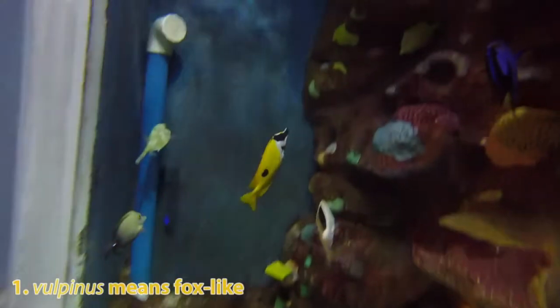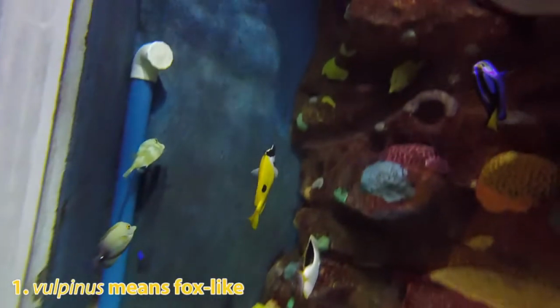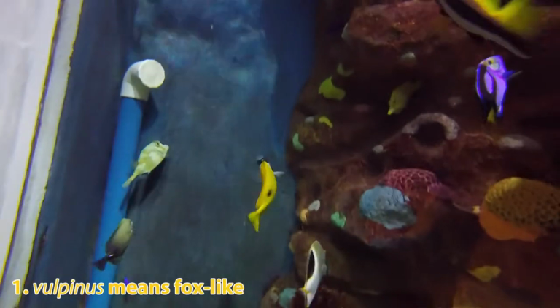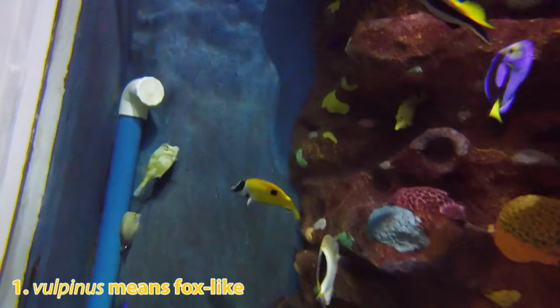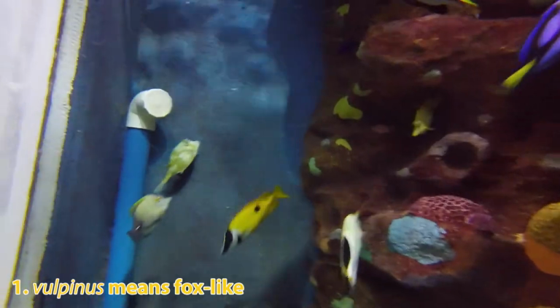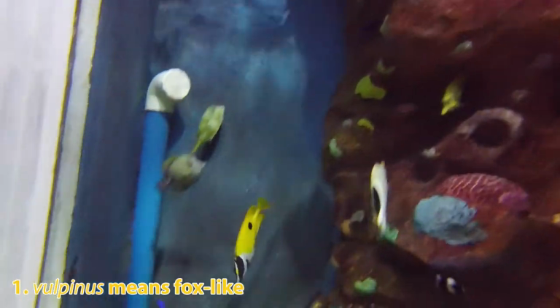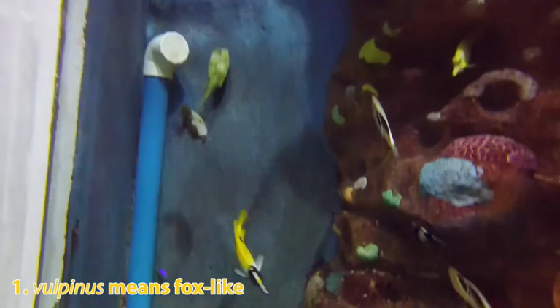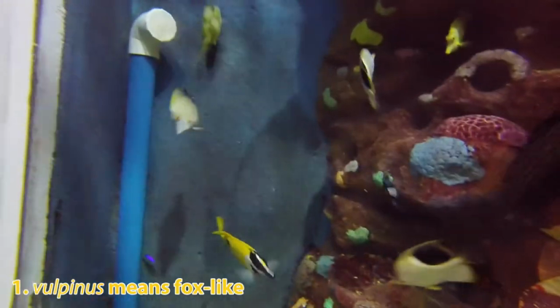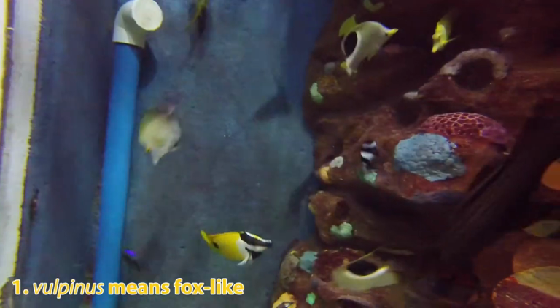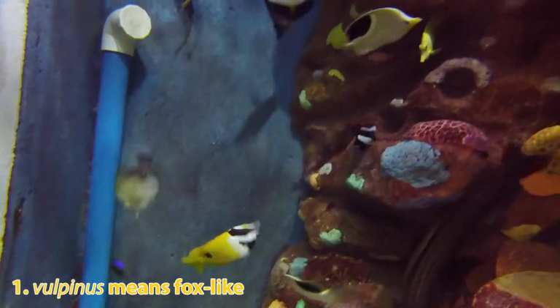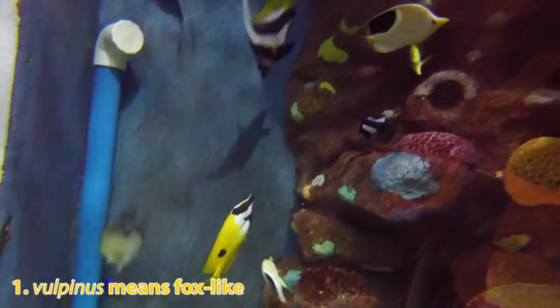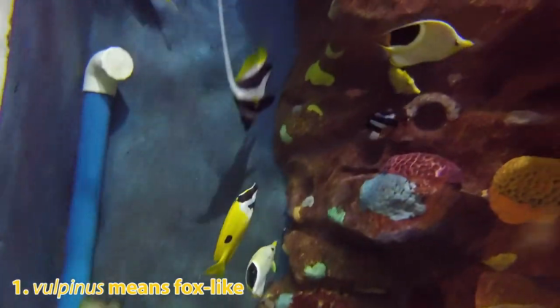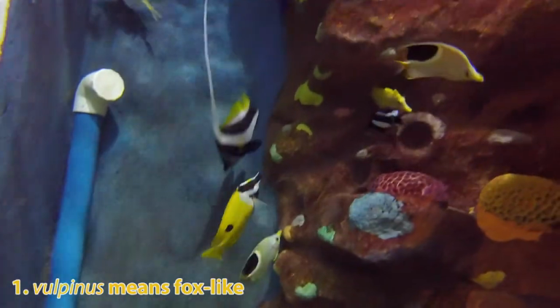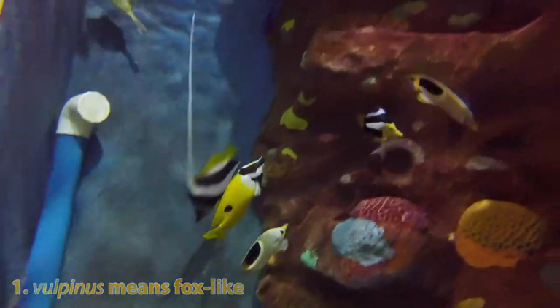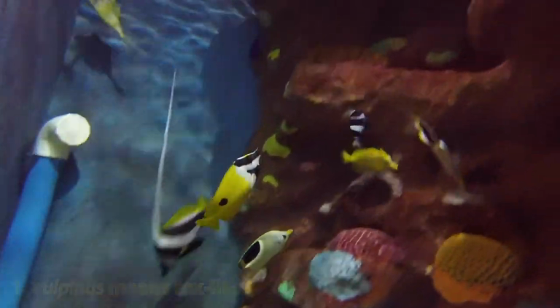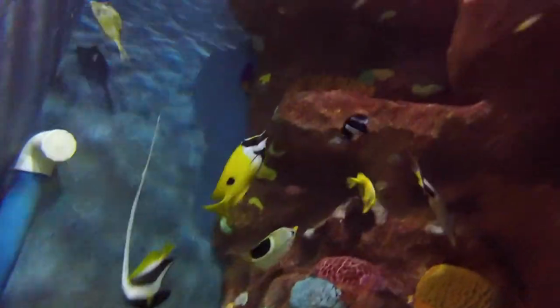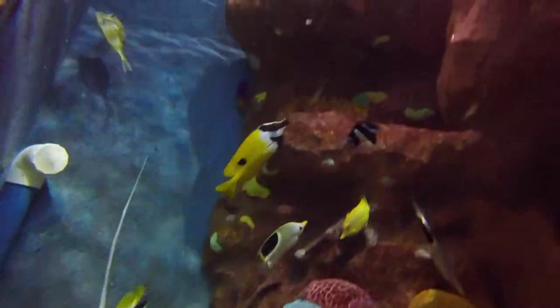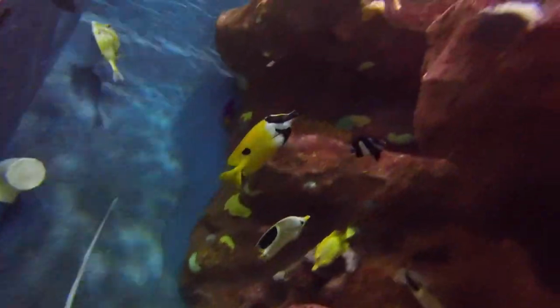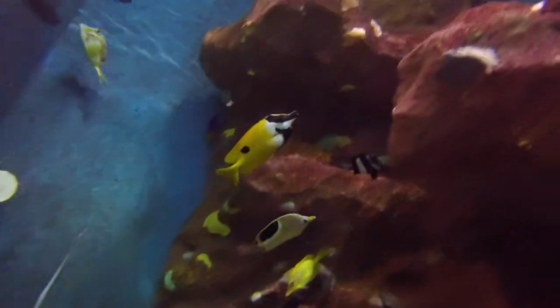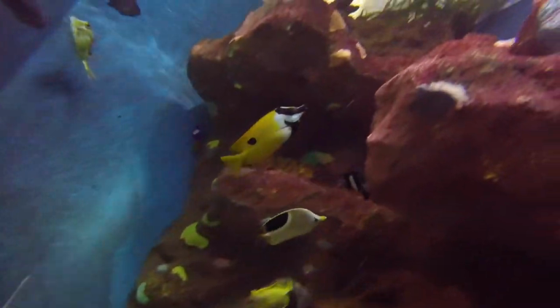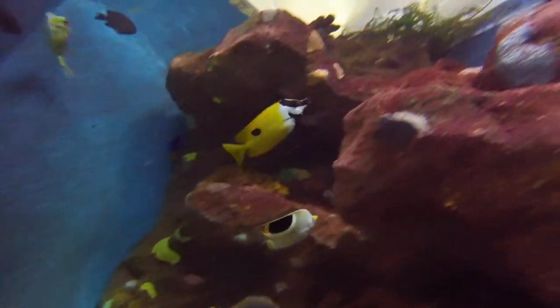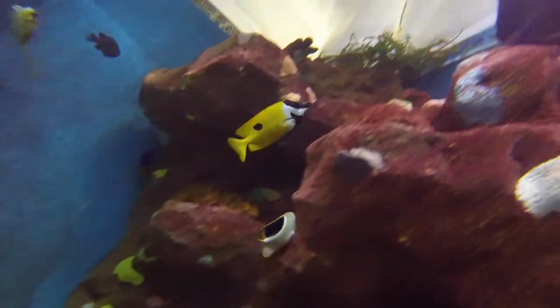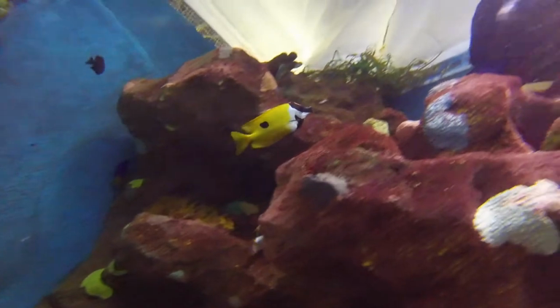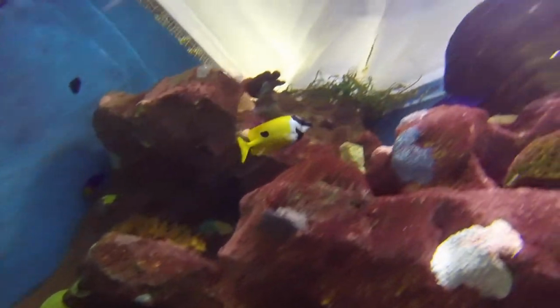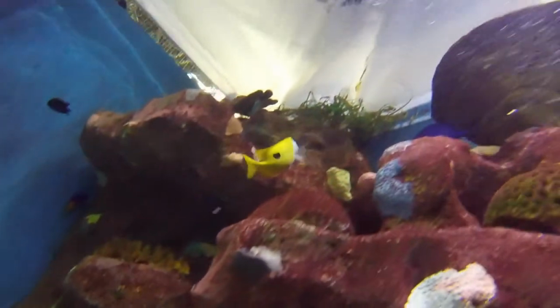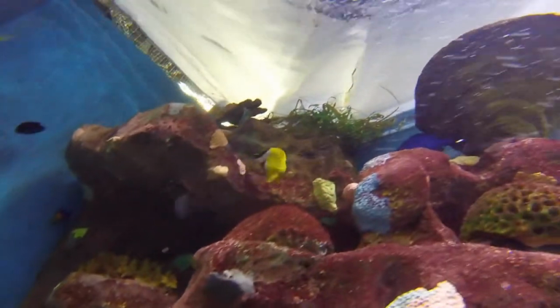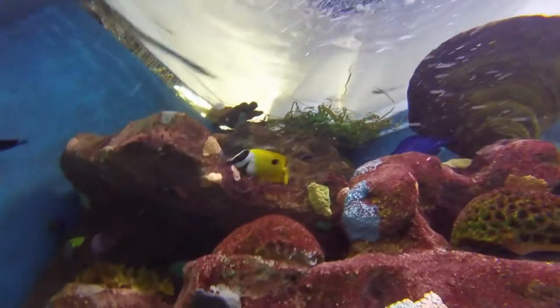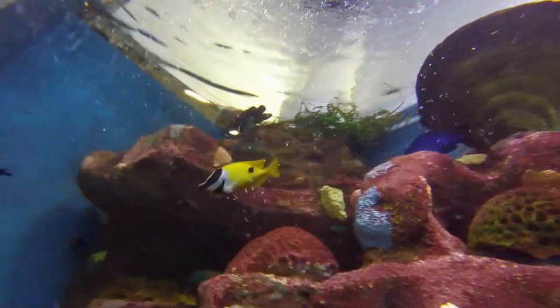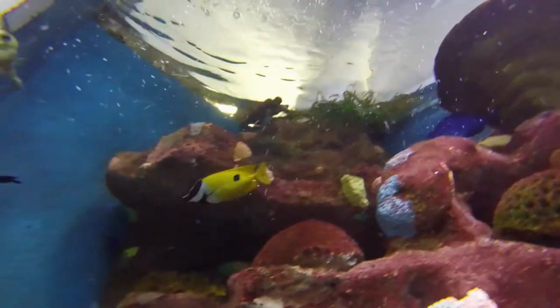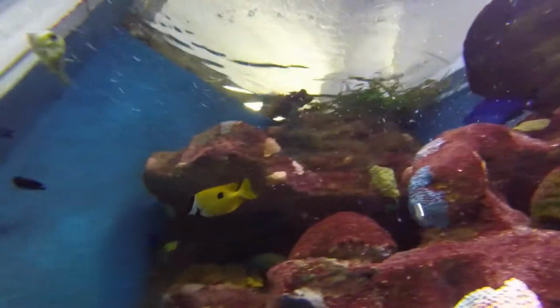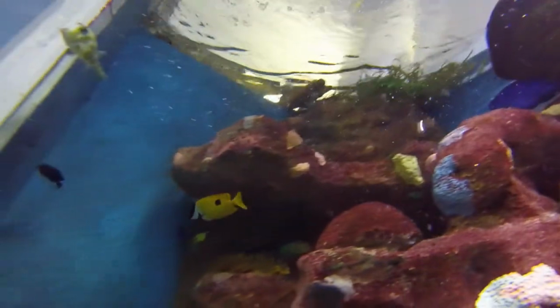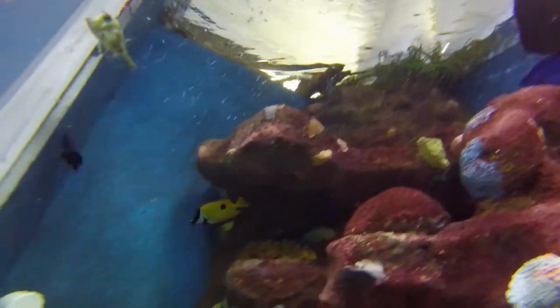It is unknown how exactly the fox-faced rabbit fish got its name, but the vulpinus in their scientific name means fox-like.